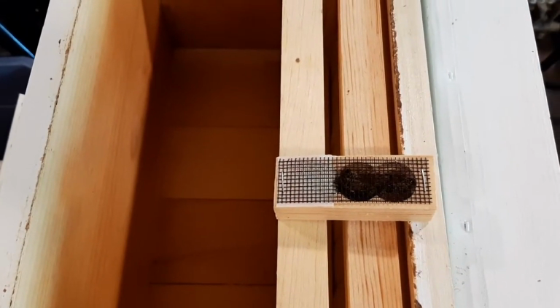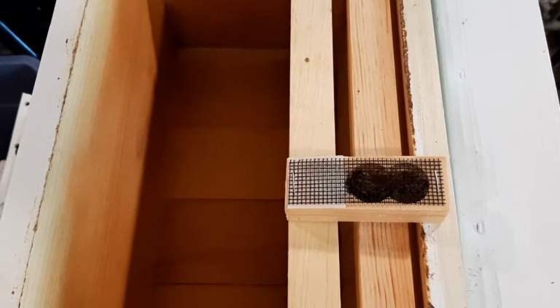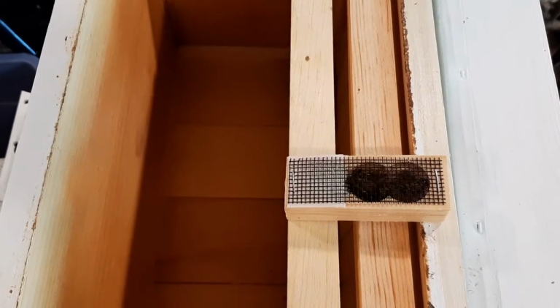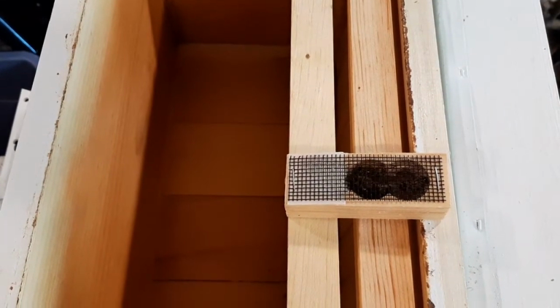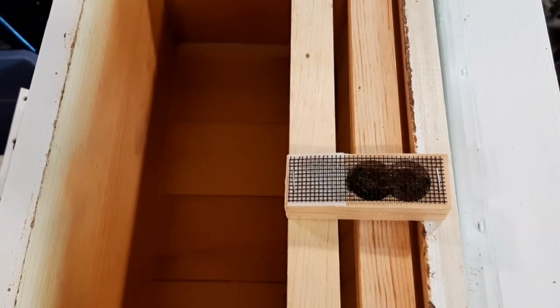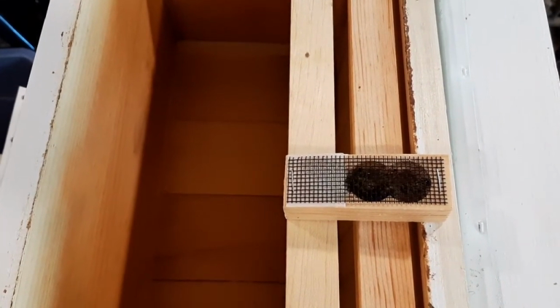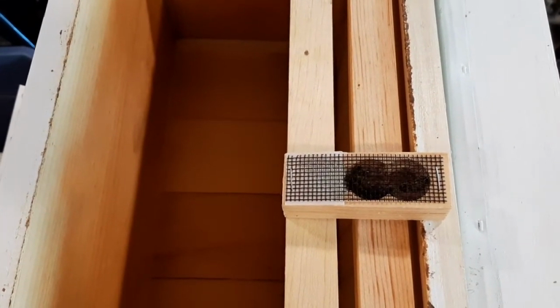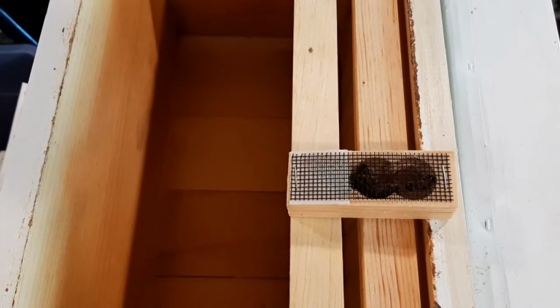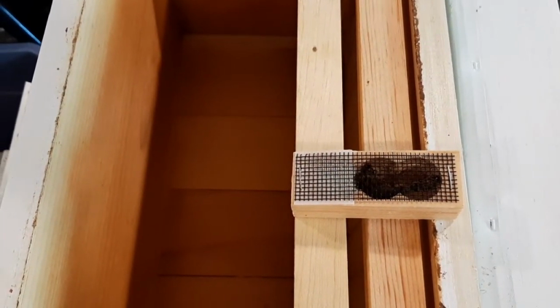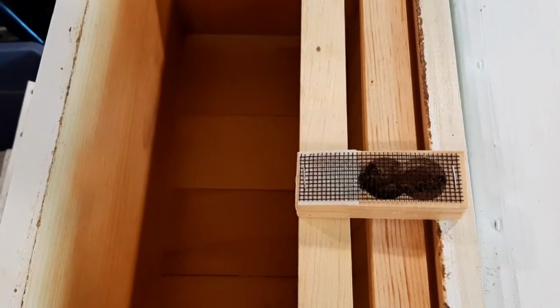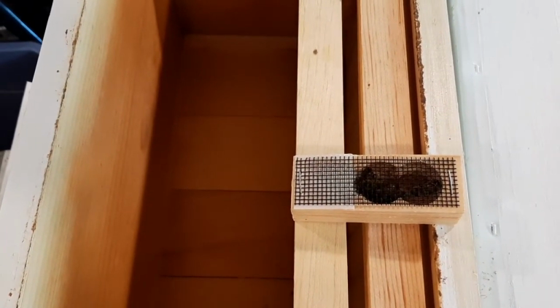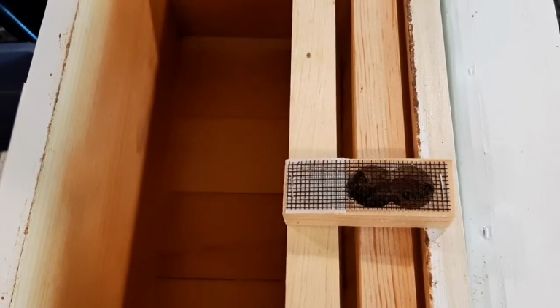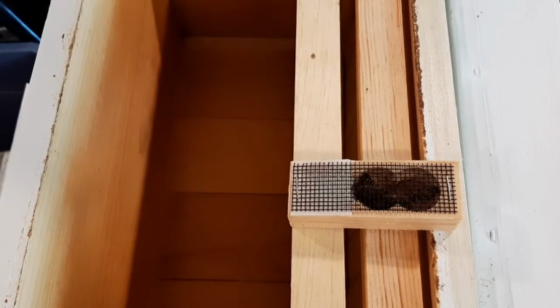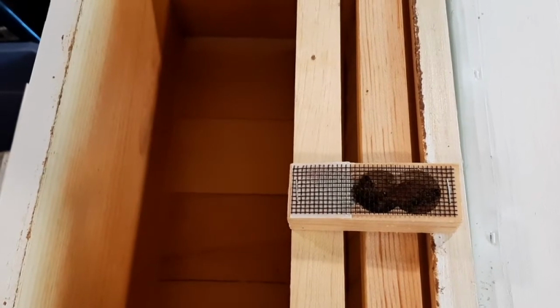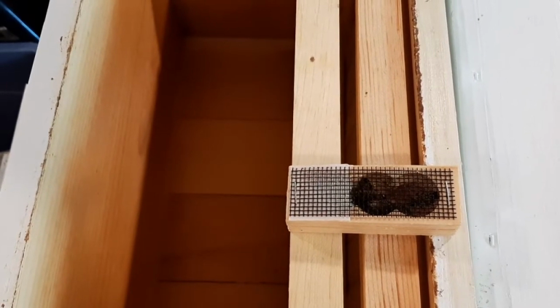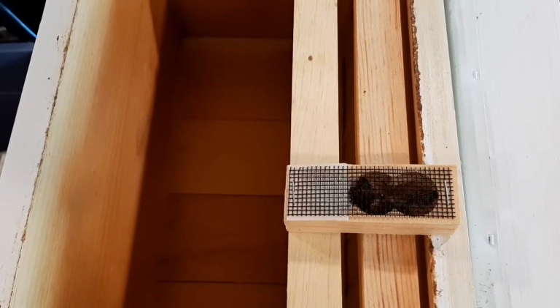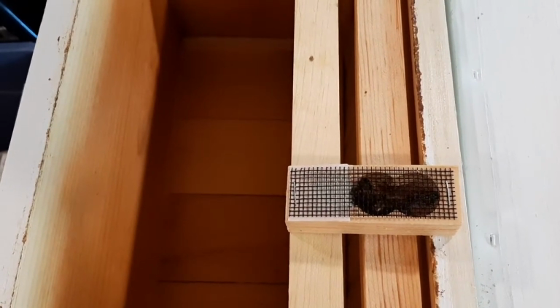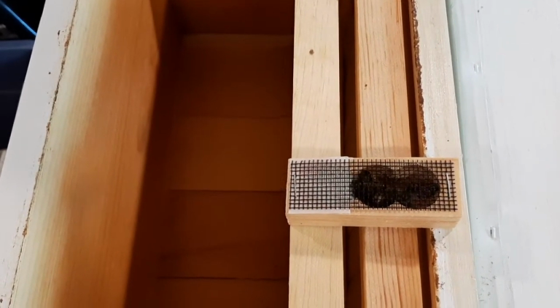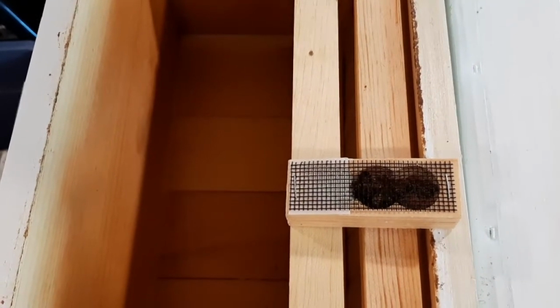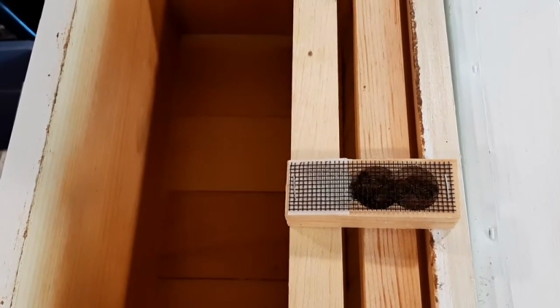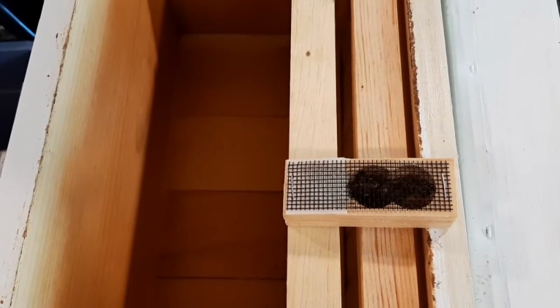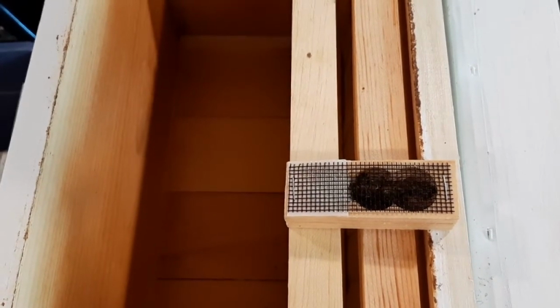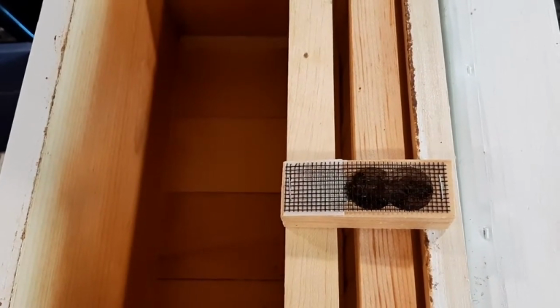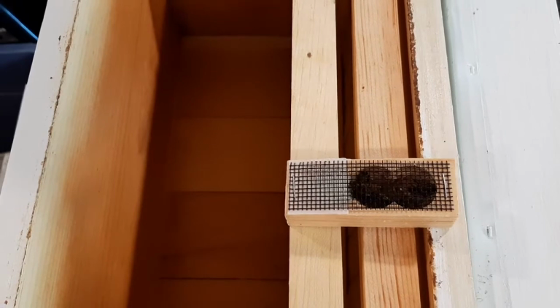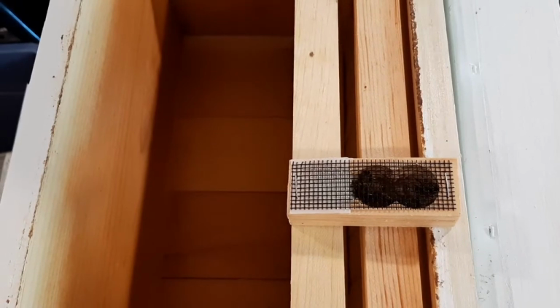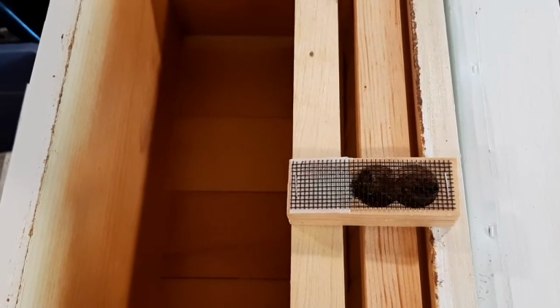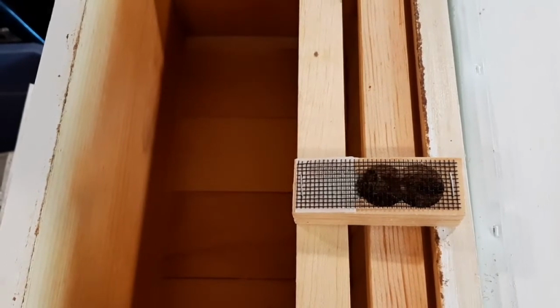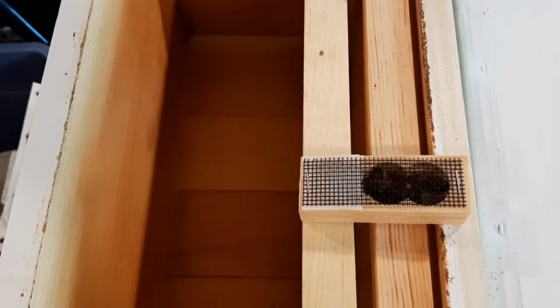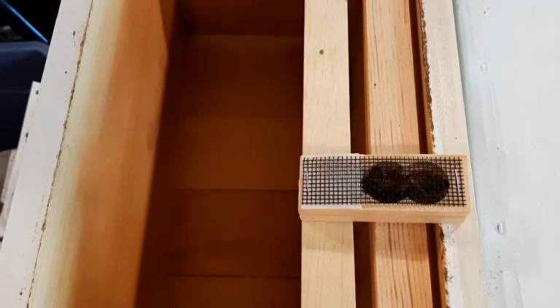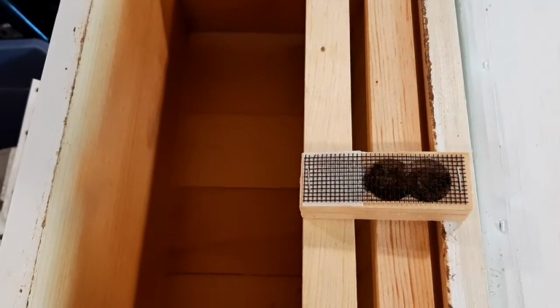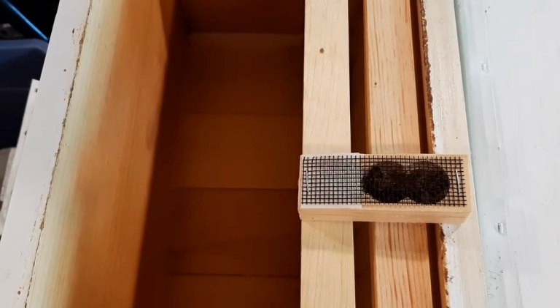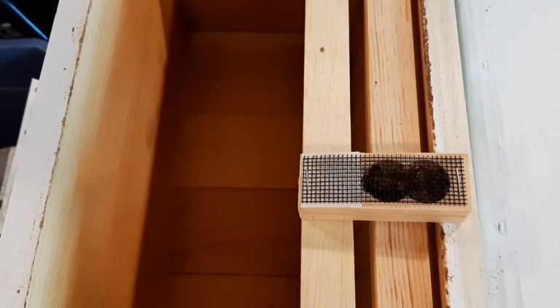You keep her there for 24 hours, which is how long you should wait after you remove your old queen from the hive that you are planning to re-queen. You have to wait about 24 hours and then you put the new queen in. That's the rule.